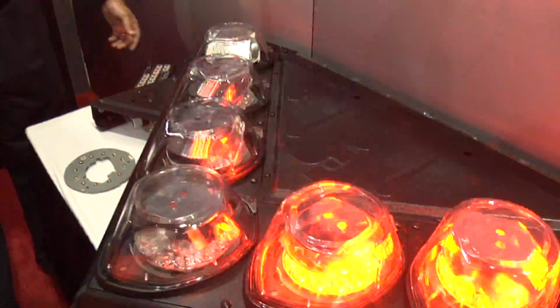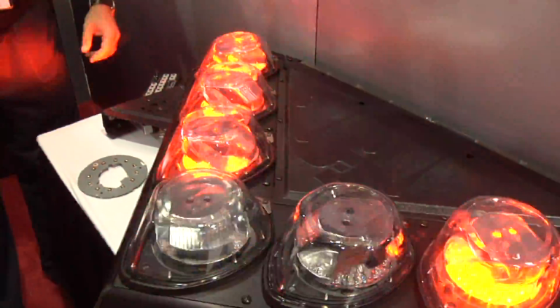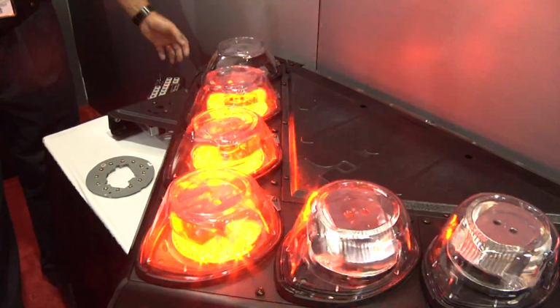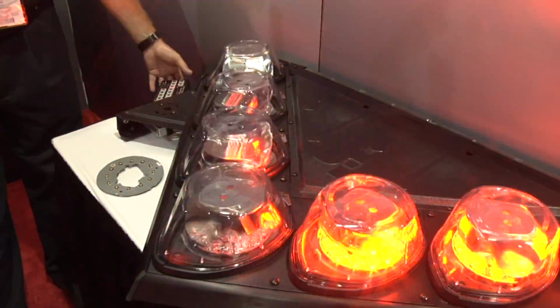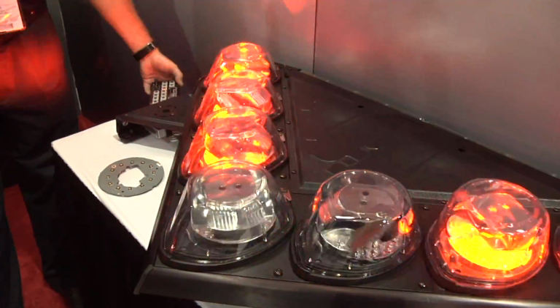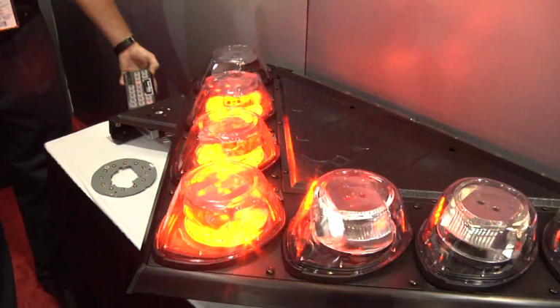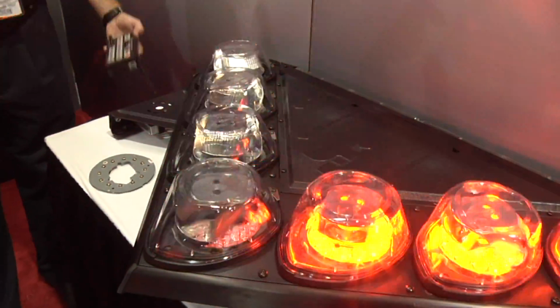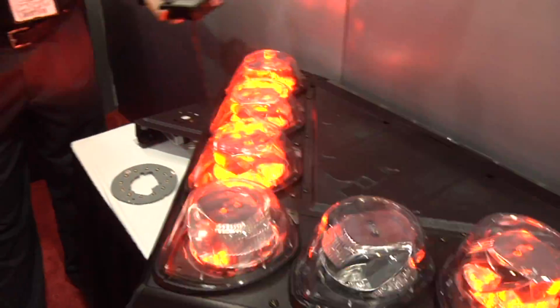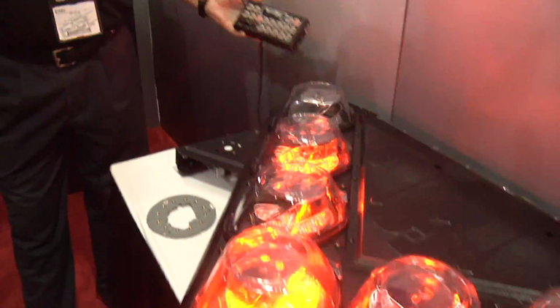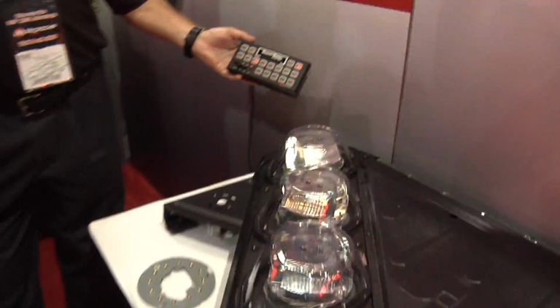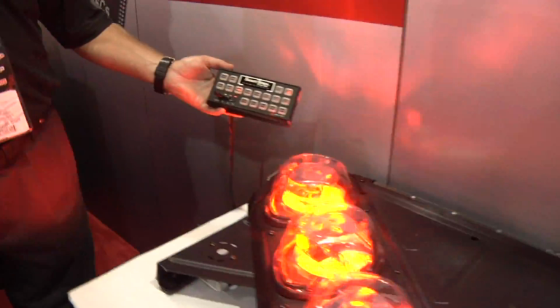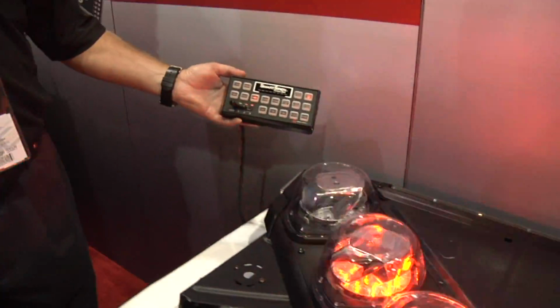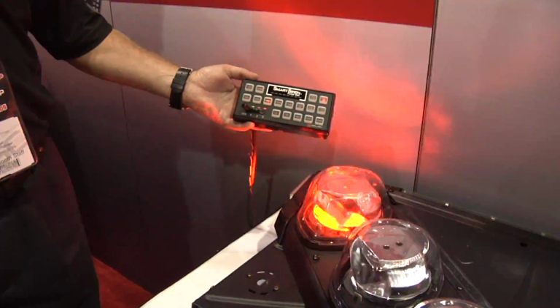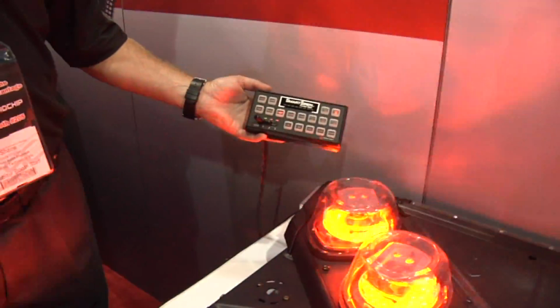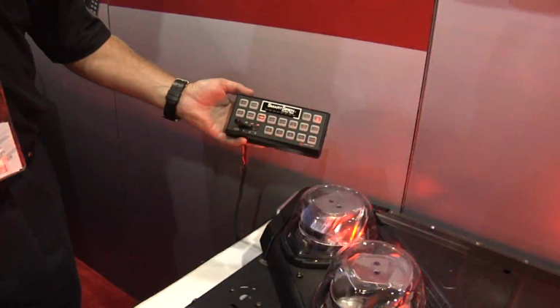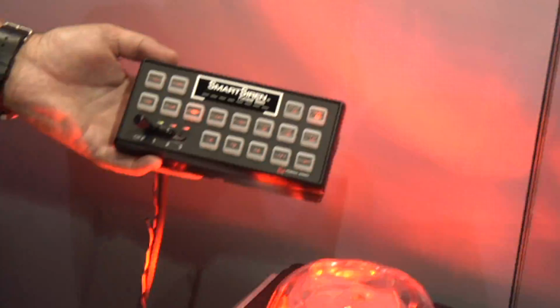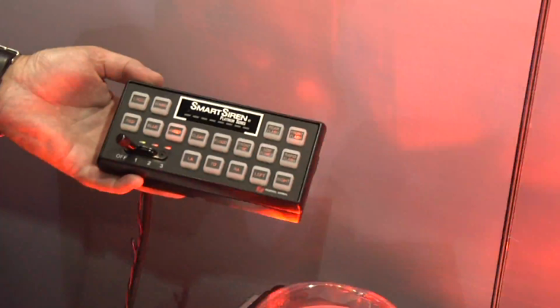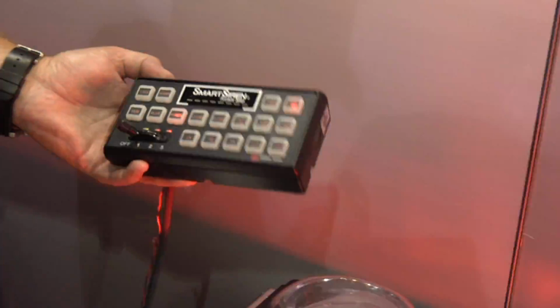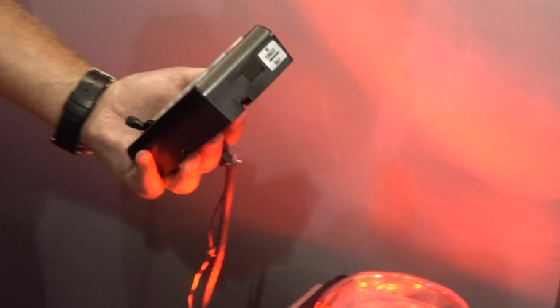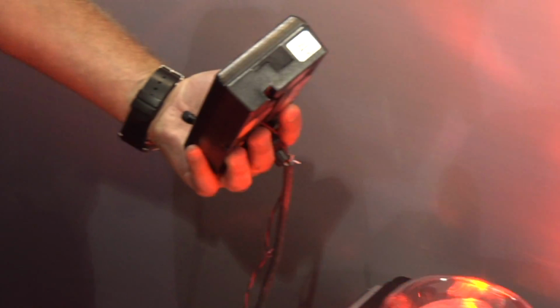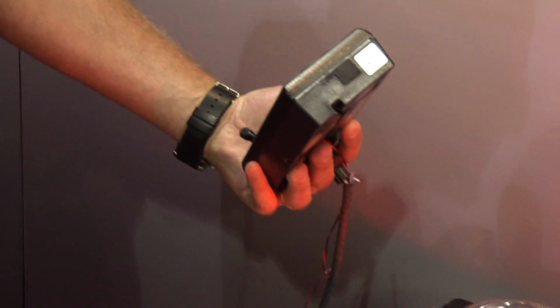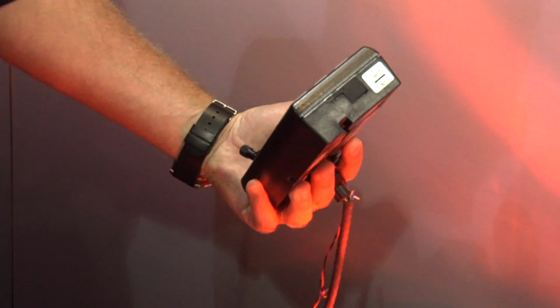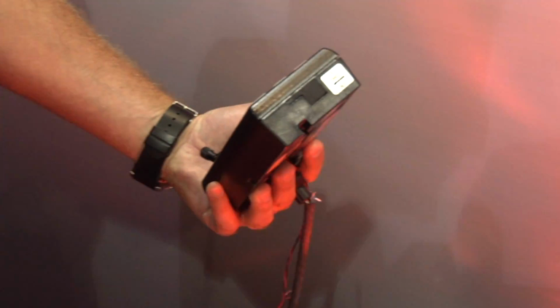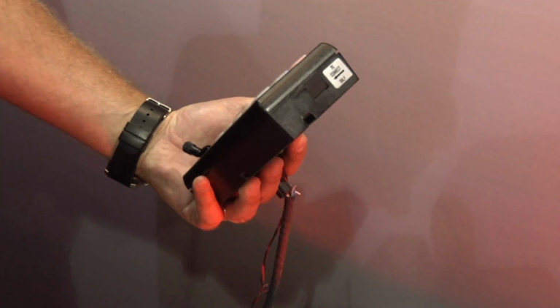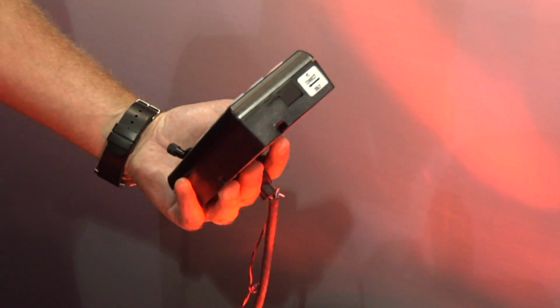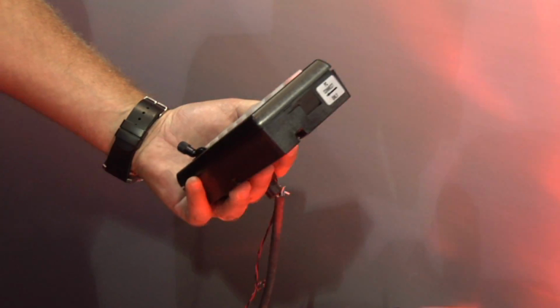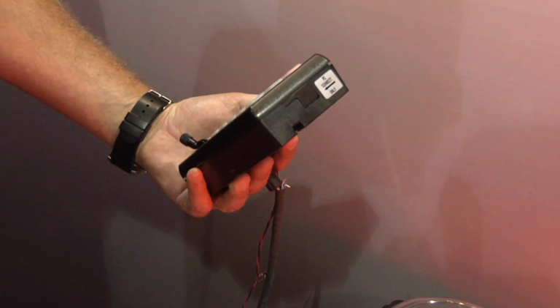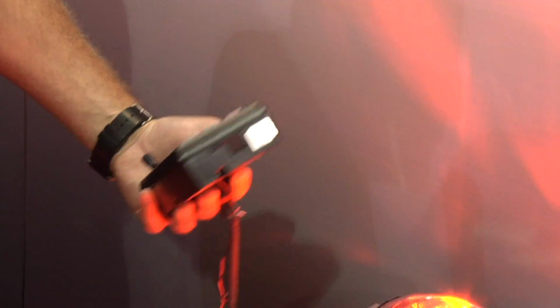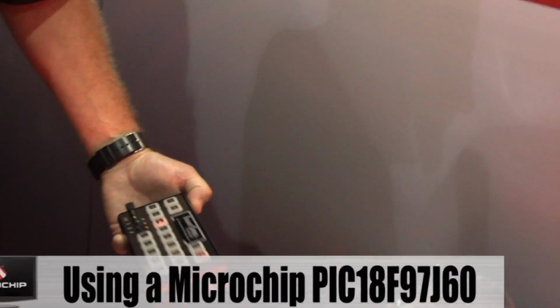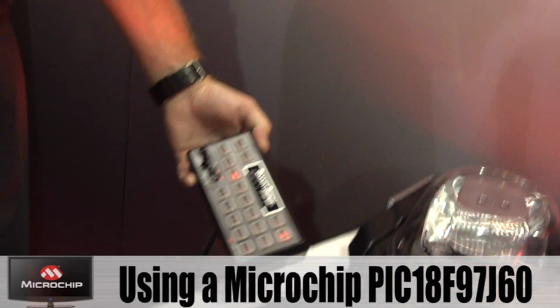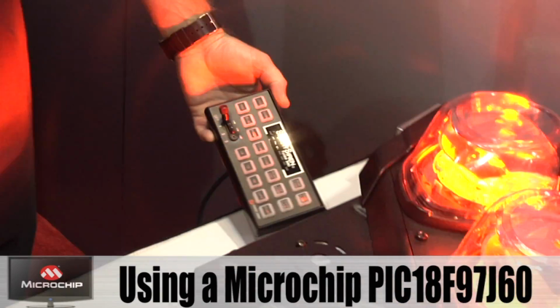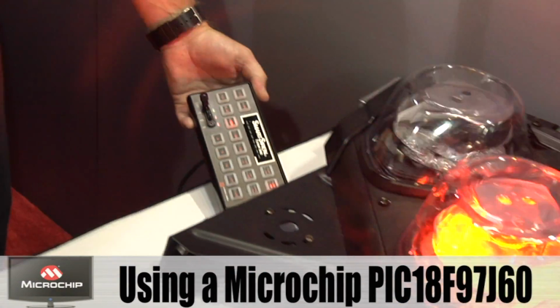Our micro is also in this smart siren control panel and there's actually an Ethernet port on the side, and our part is doing that as well with the ENC28J60.